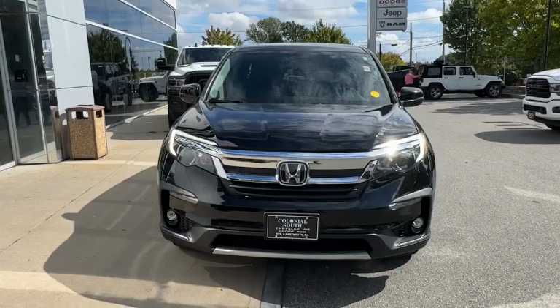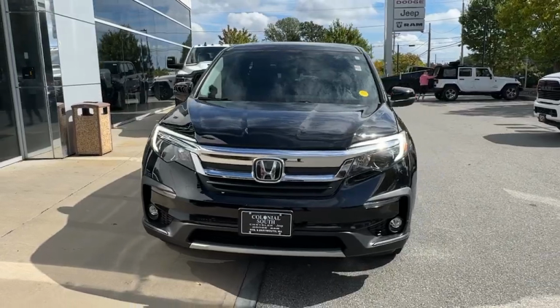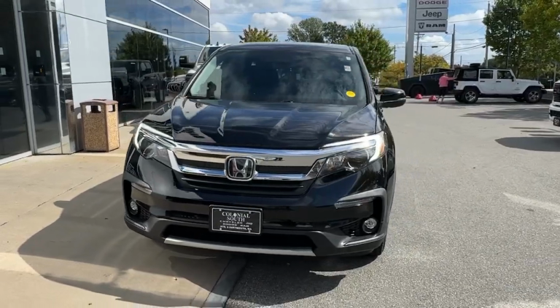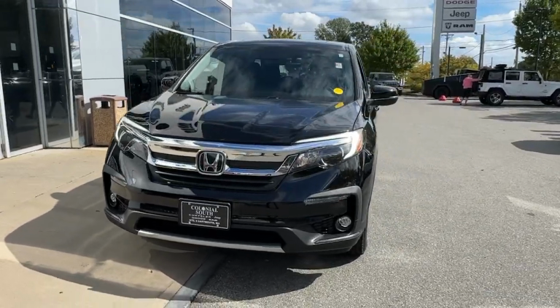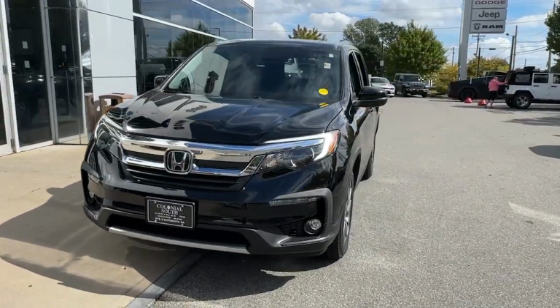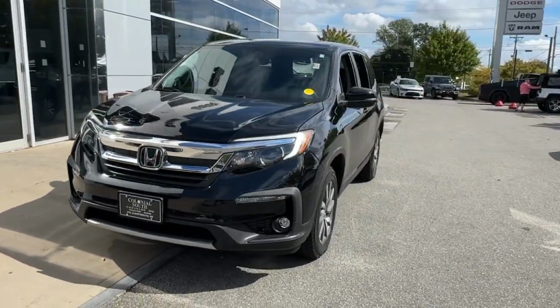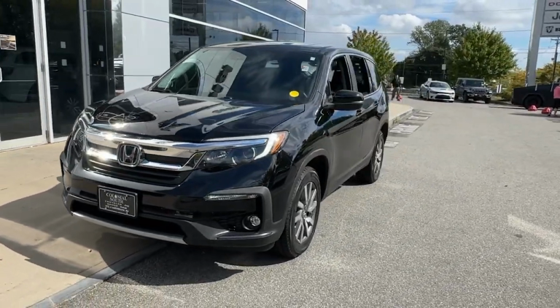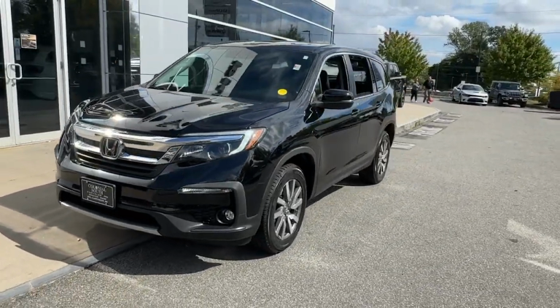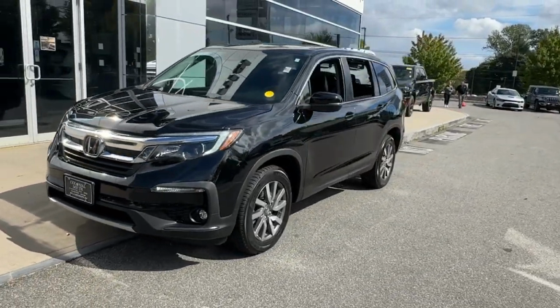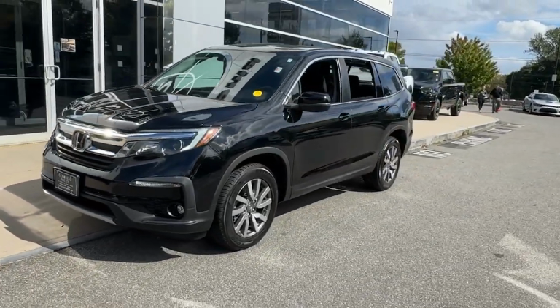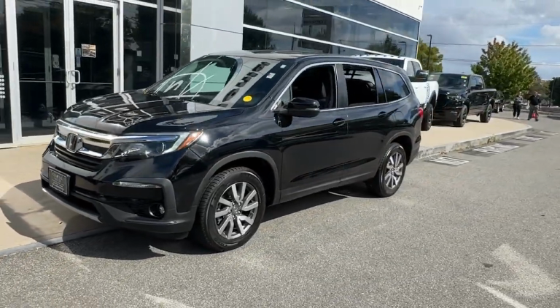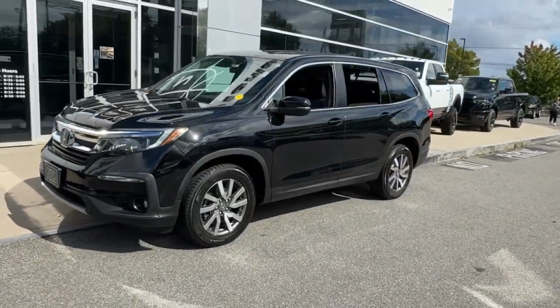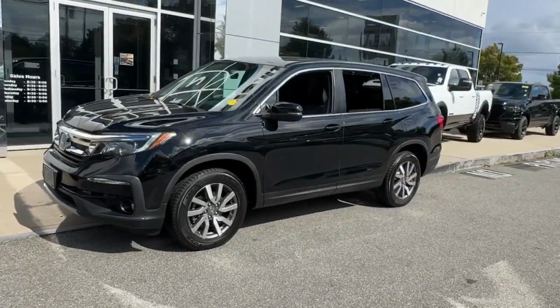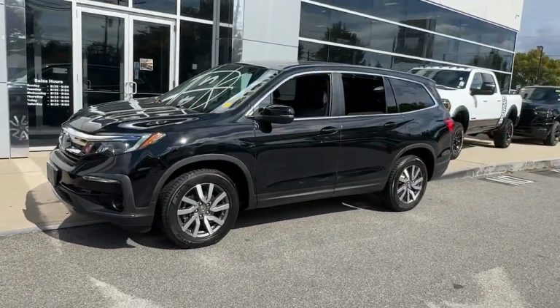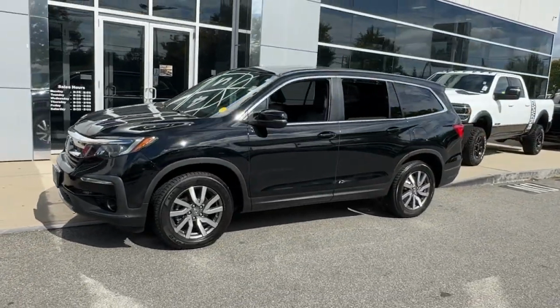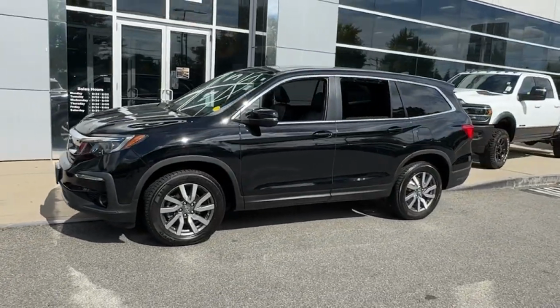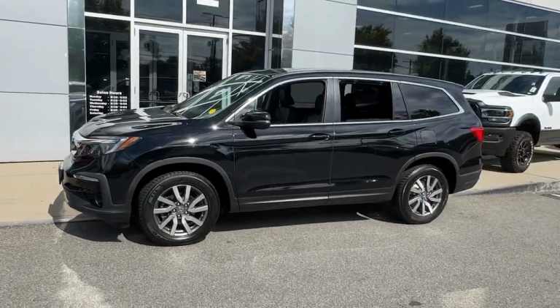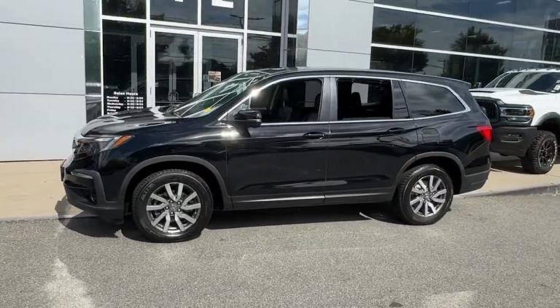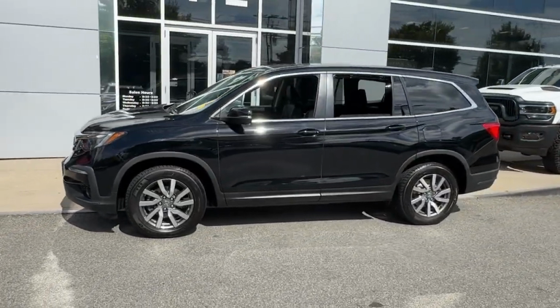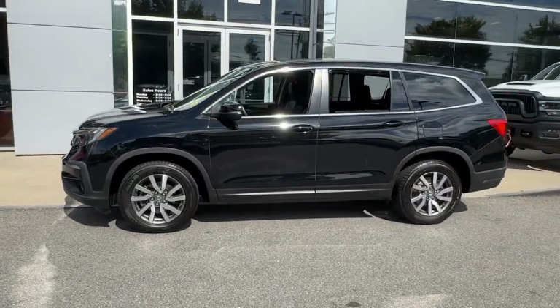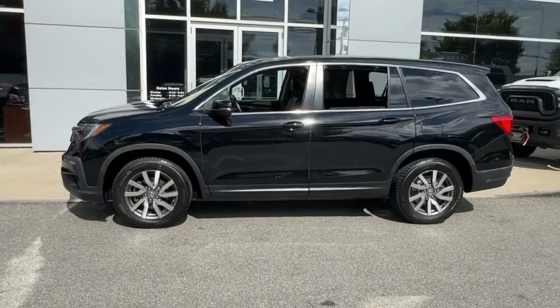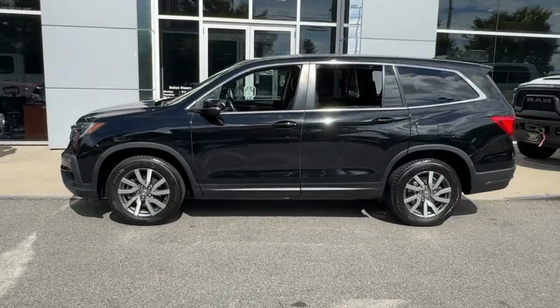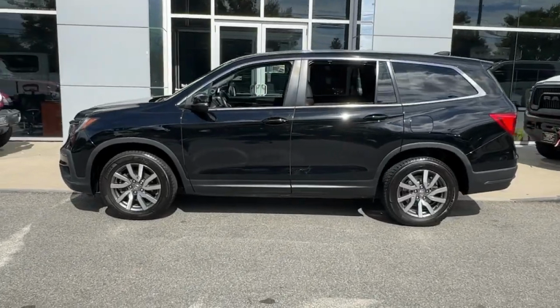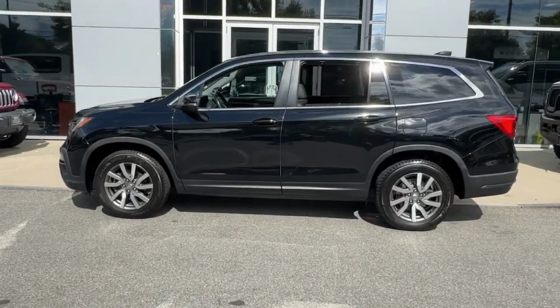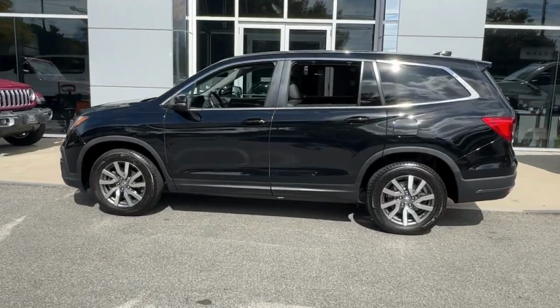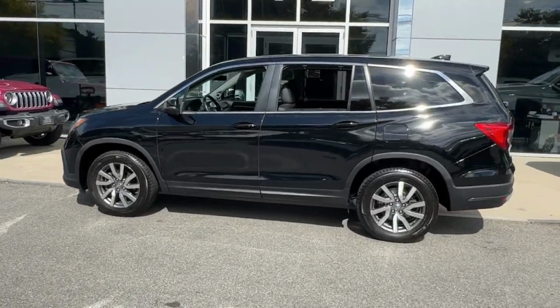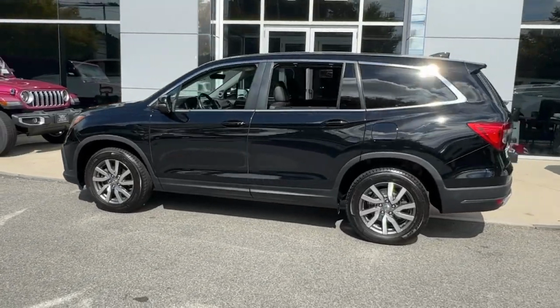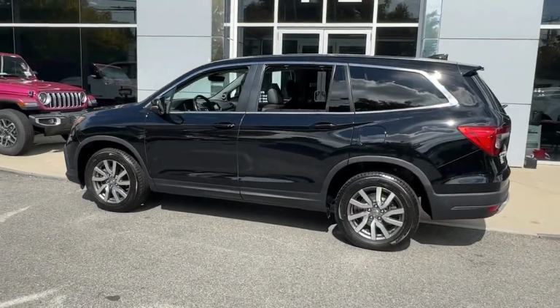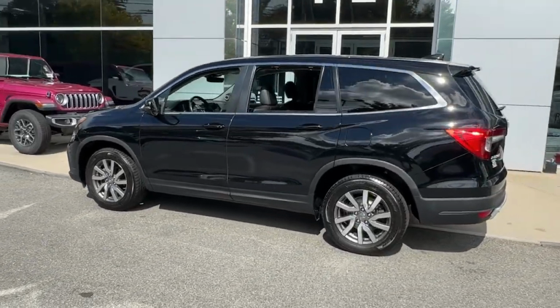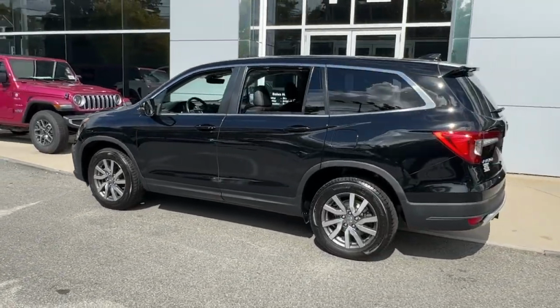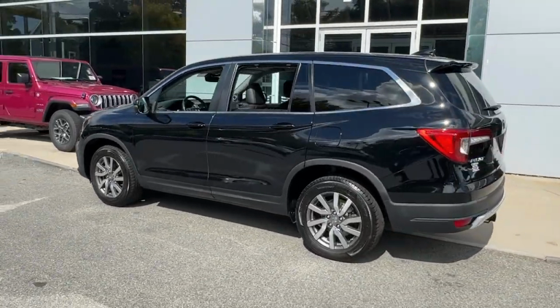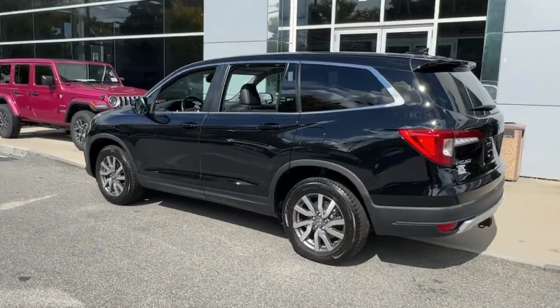Here is a wonderful 2019 Honda Pilot. With less than 70,000 miles on the odometer, this vehicle stands out from the rest.